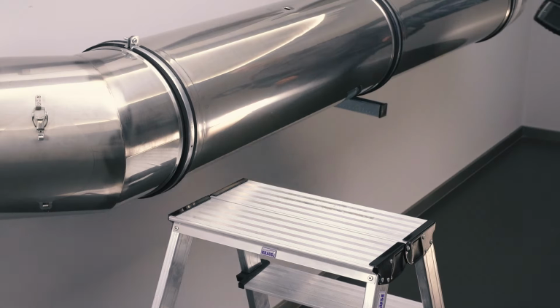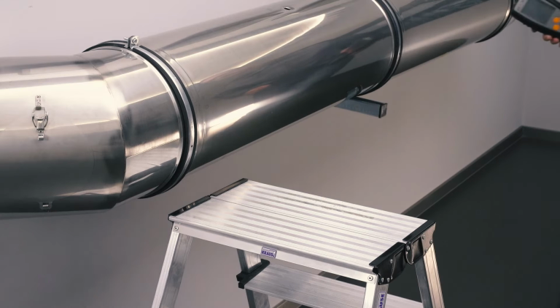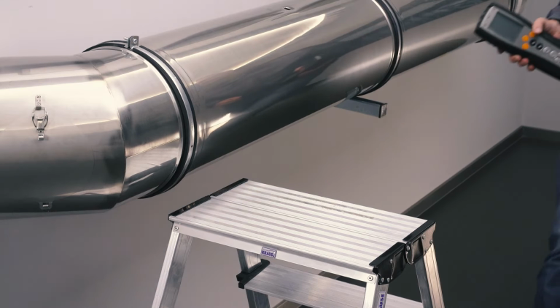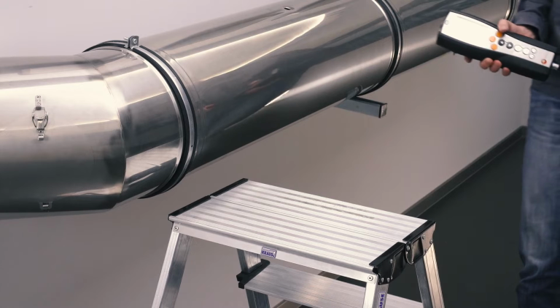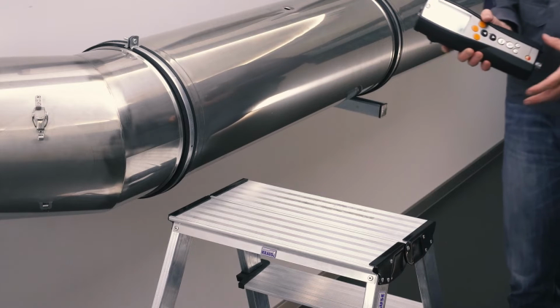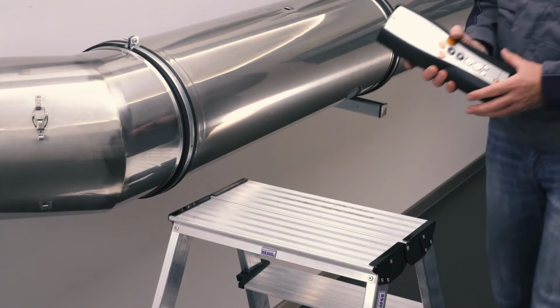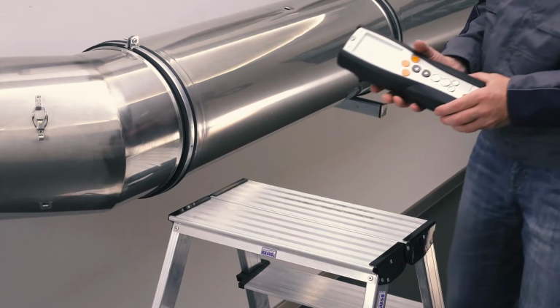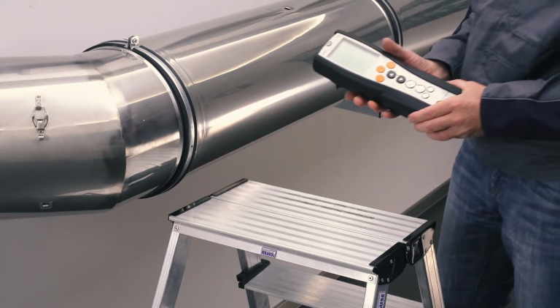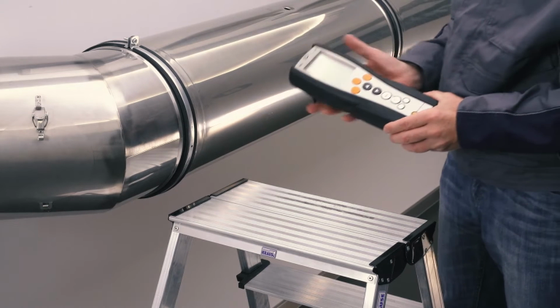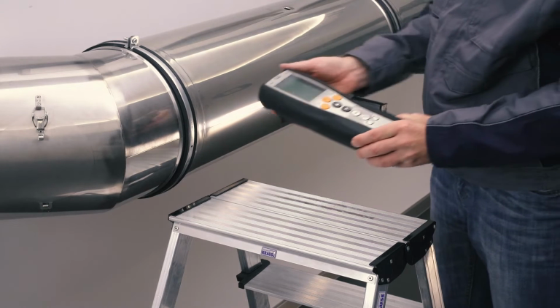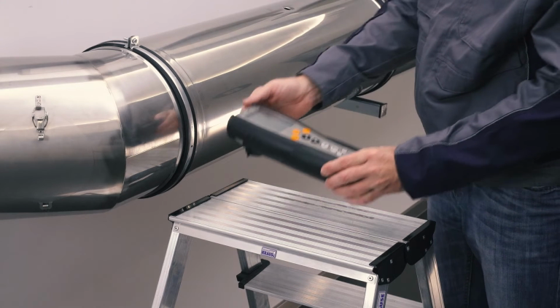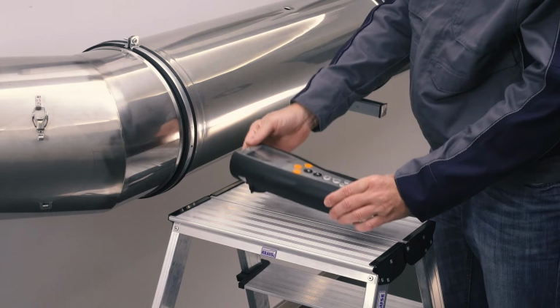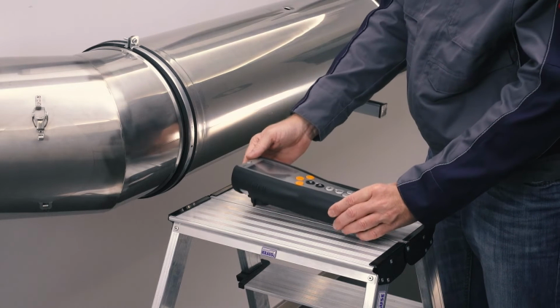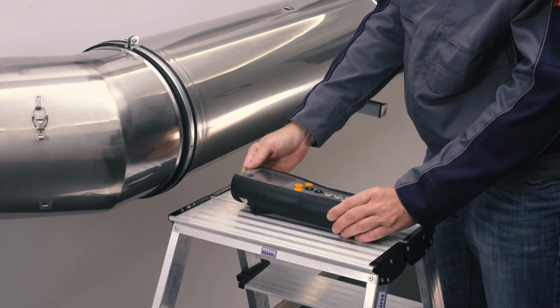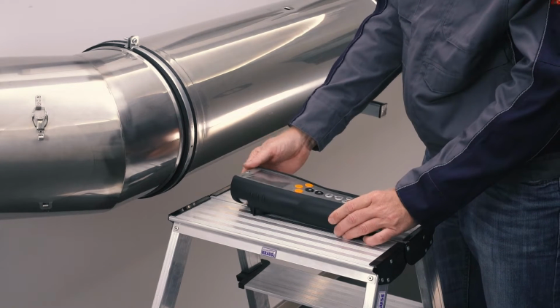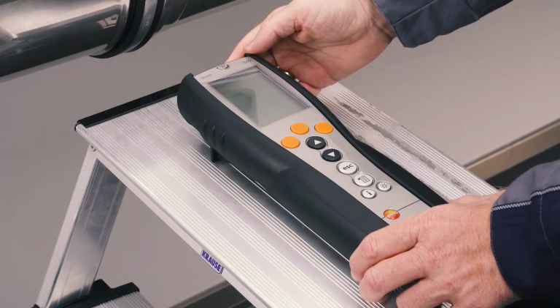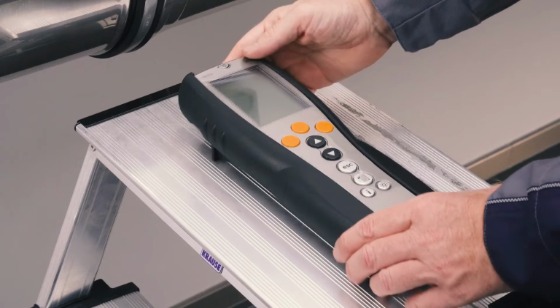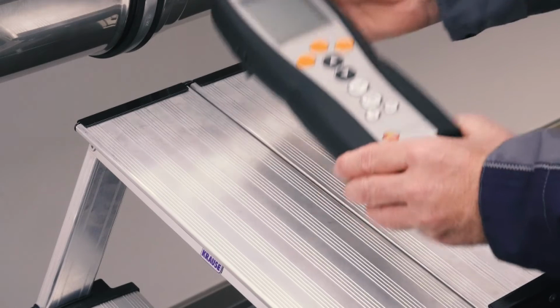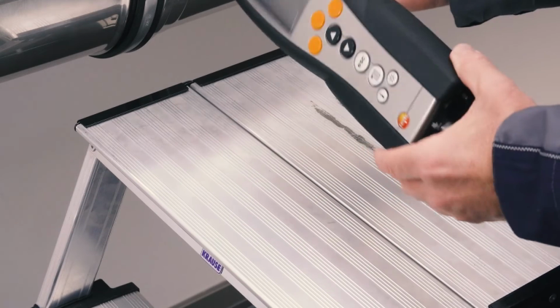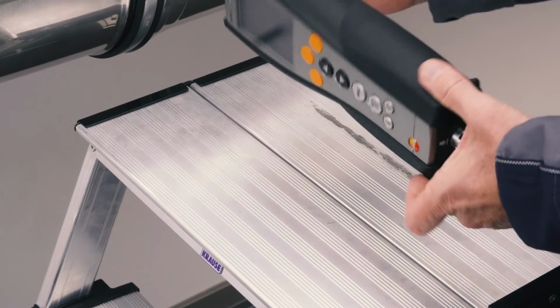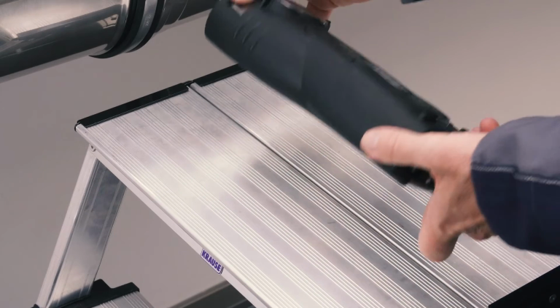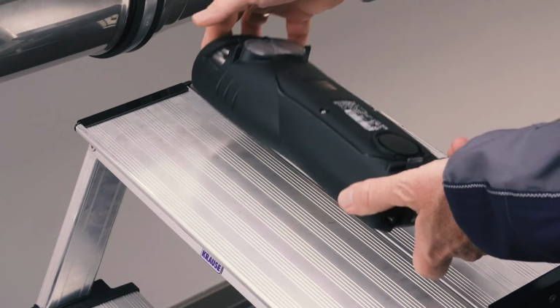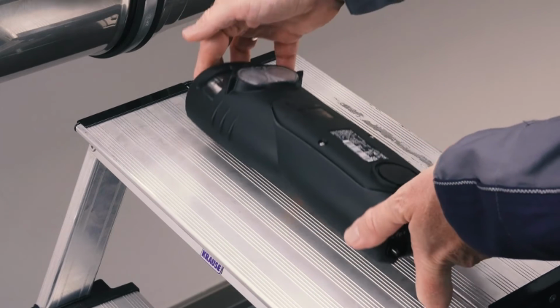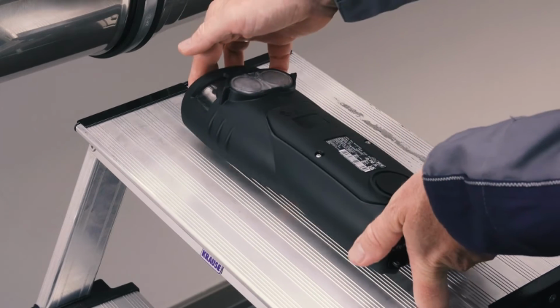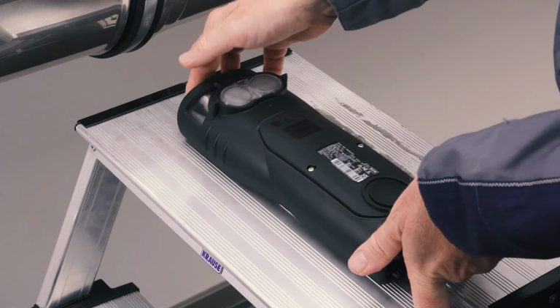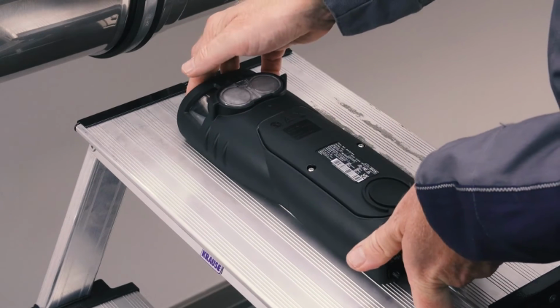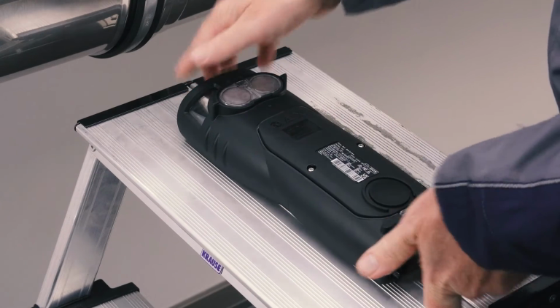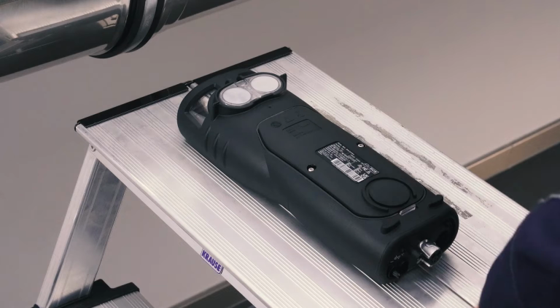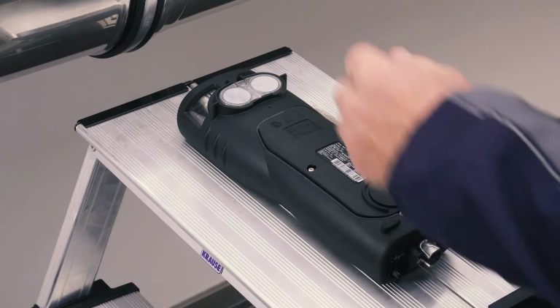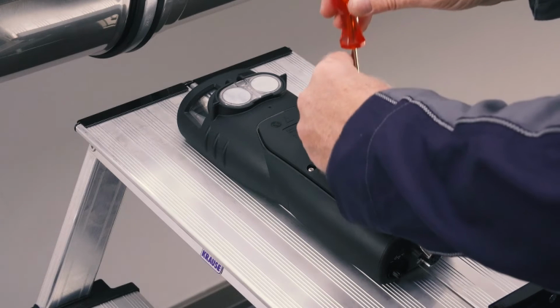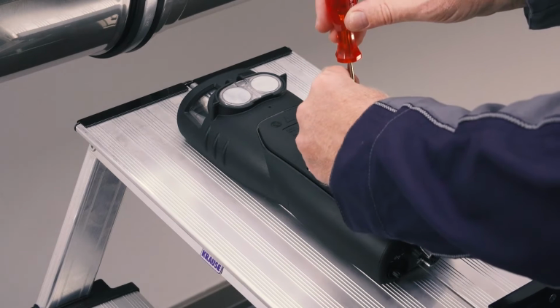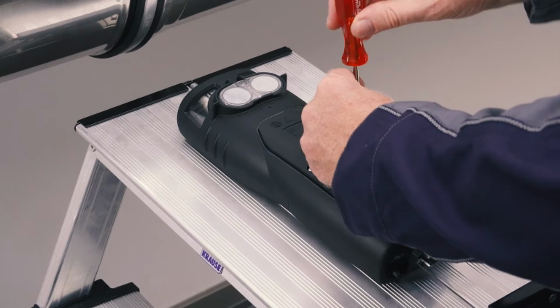The Testo 340 offers the option of easily replacing pre-calibrated sensors yourself. Used sensors can be replaced or new sensors can be retrofitted for new exhaust gas measurement parameters.